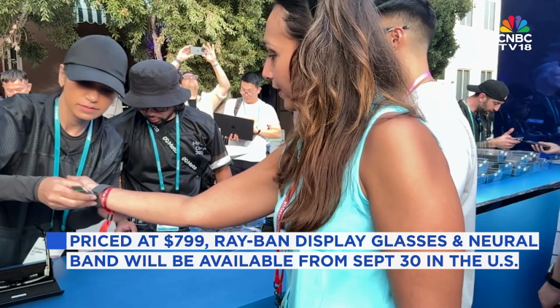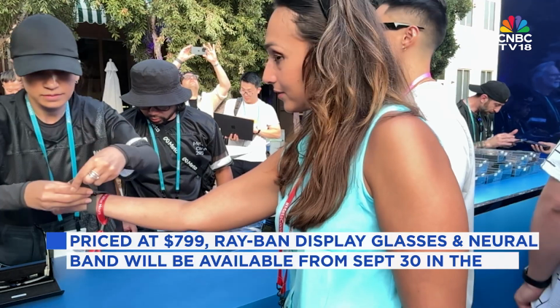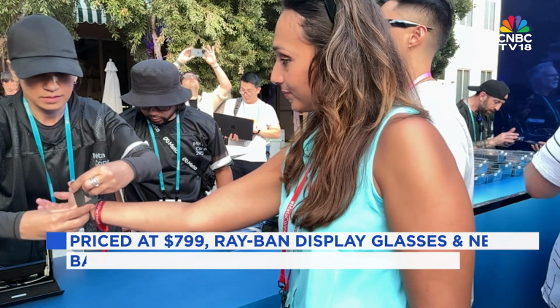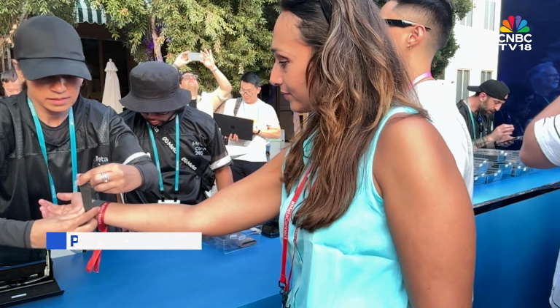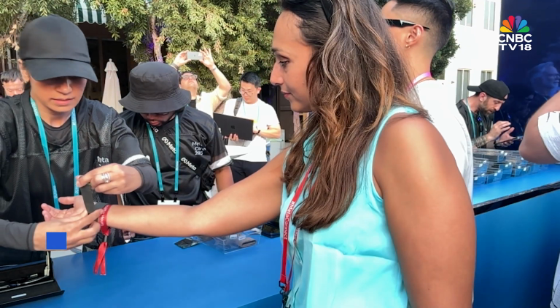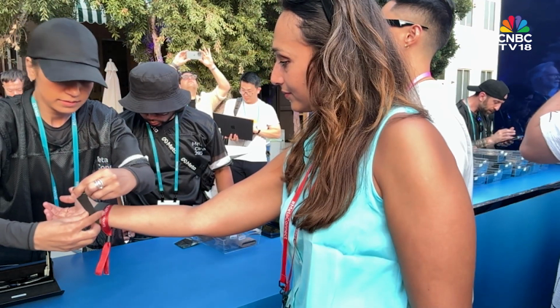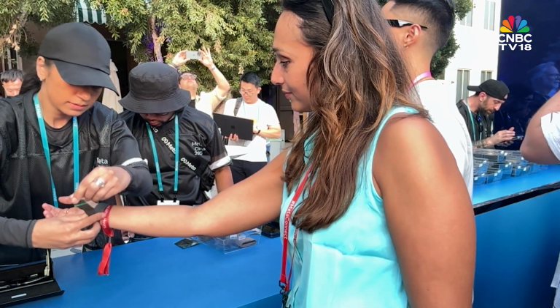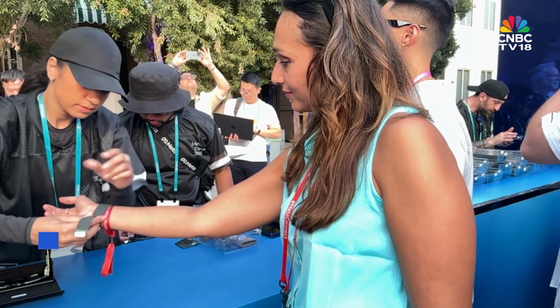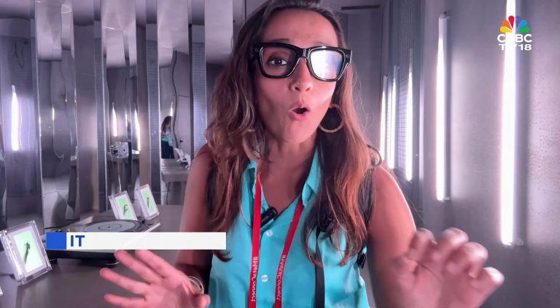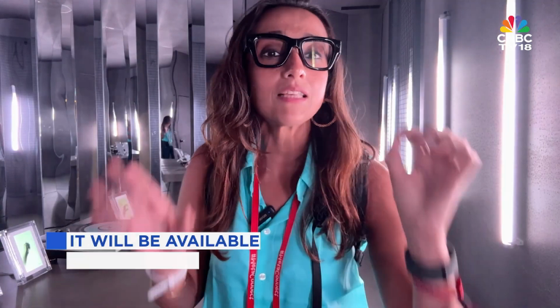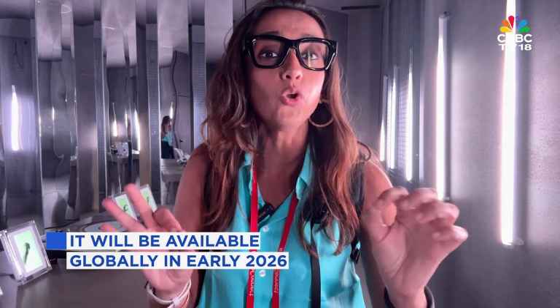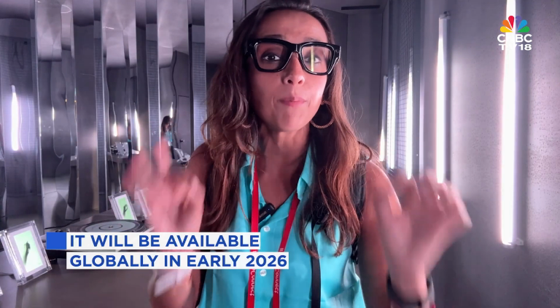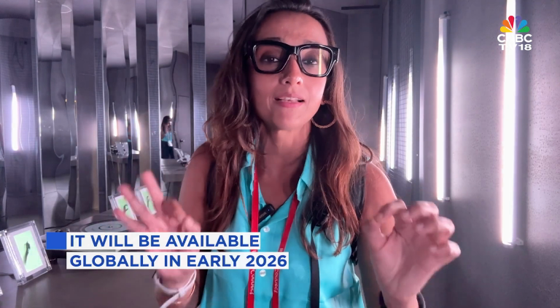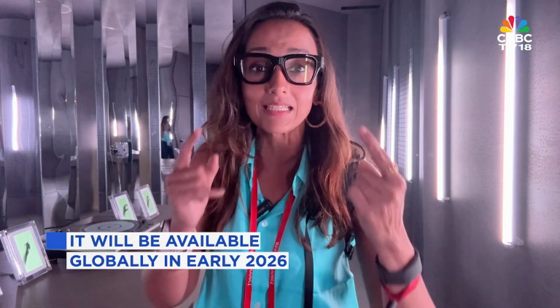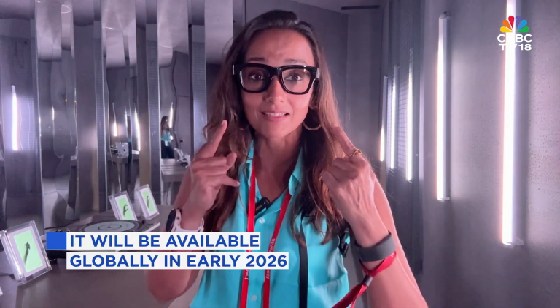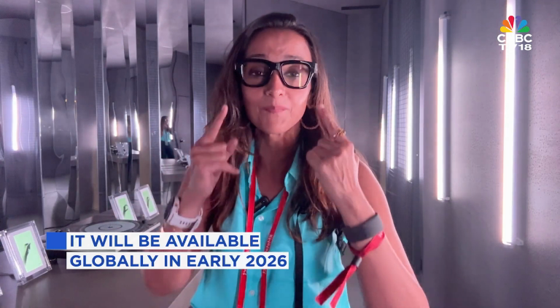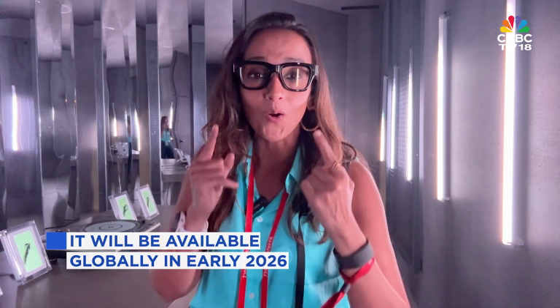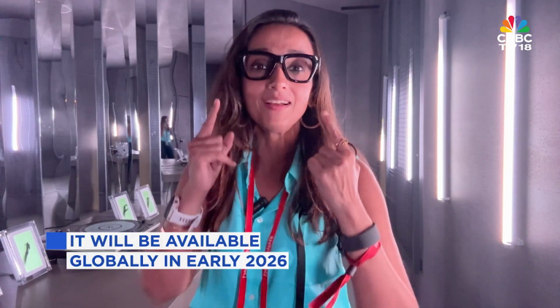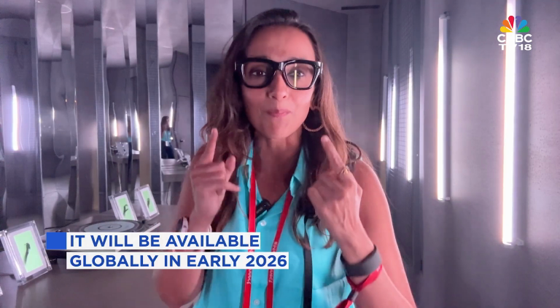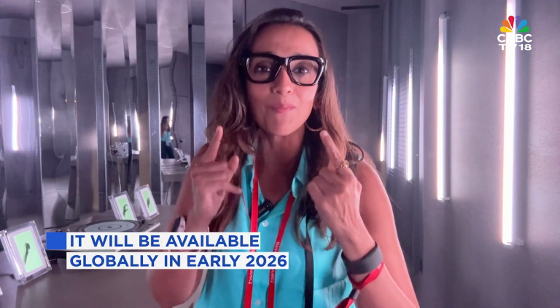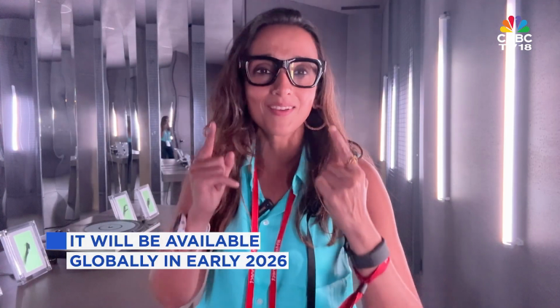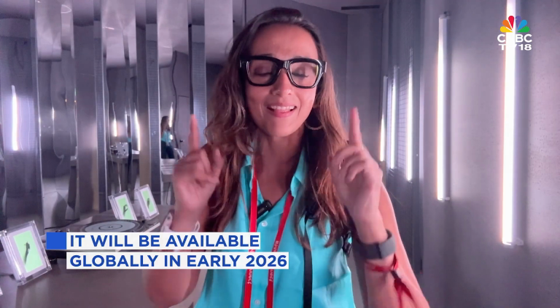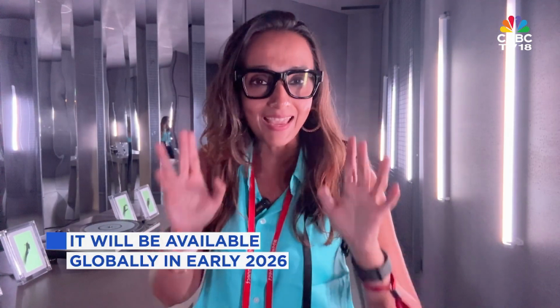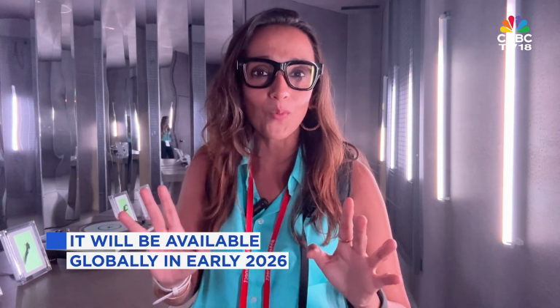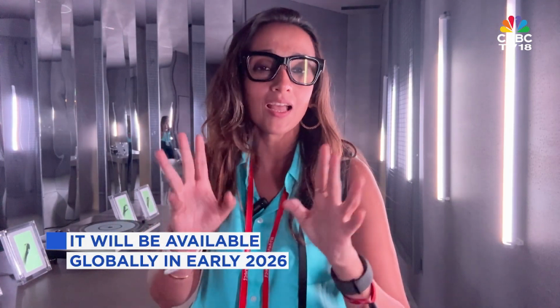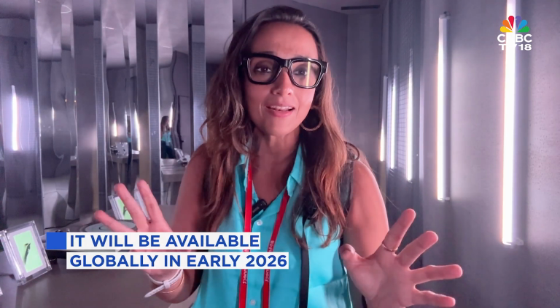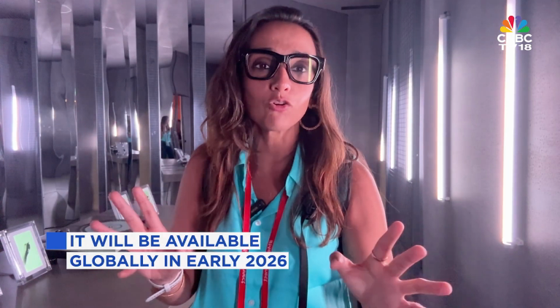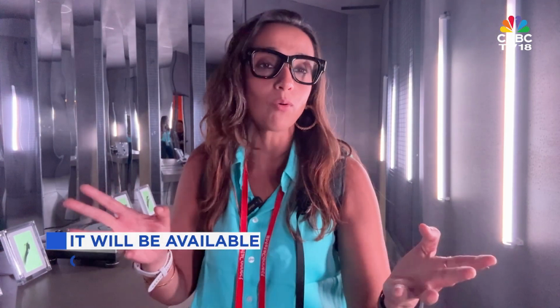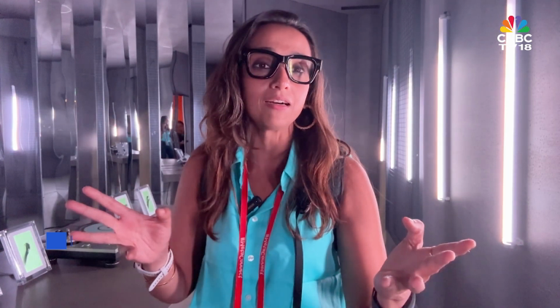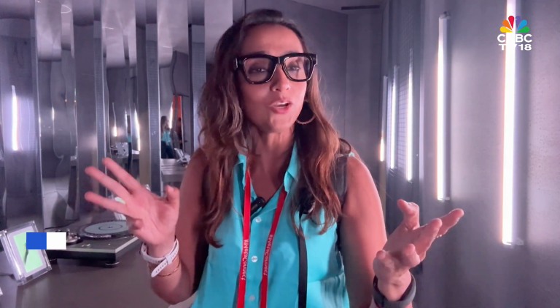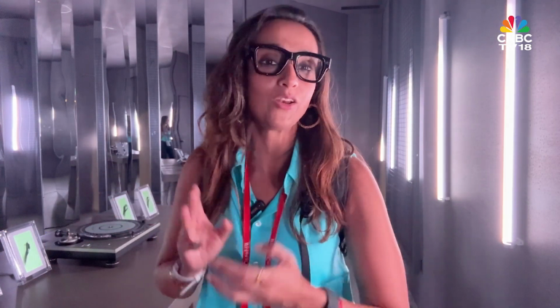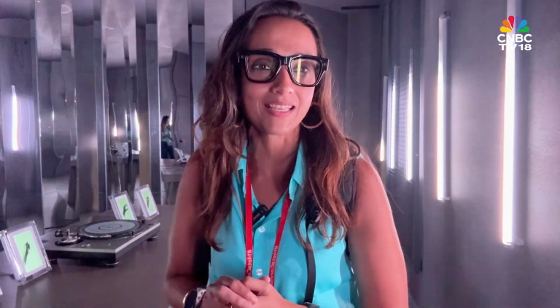Pricing is set at $799, and you can purchase these glasses on September 30th in the US, with international rollout in early 2026.